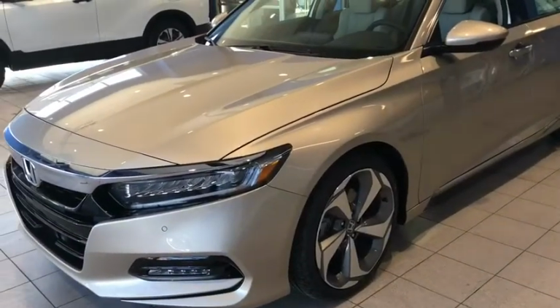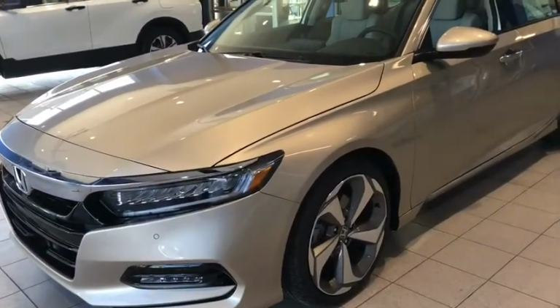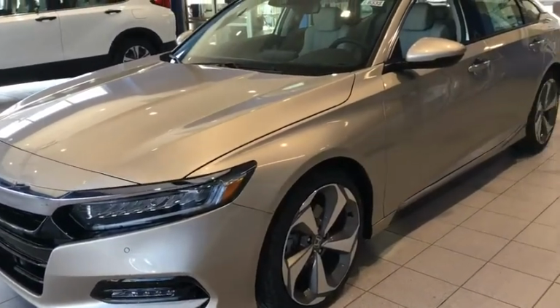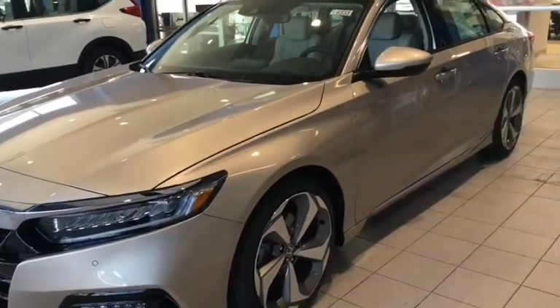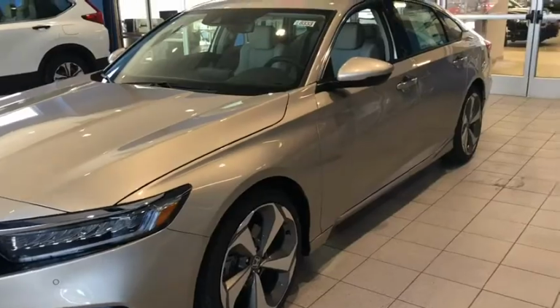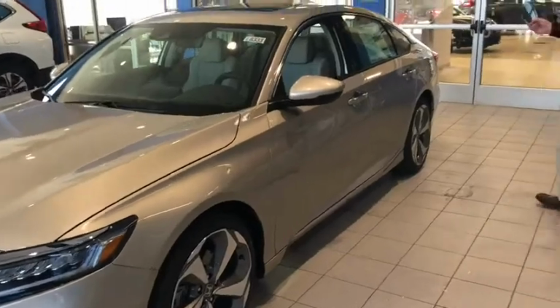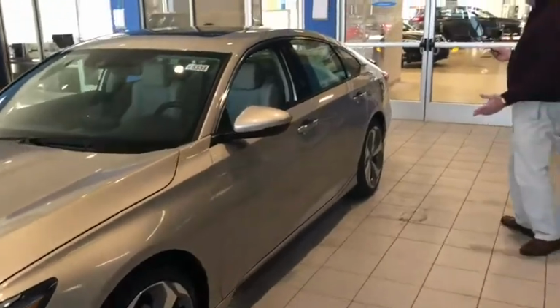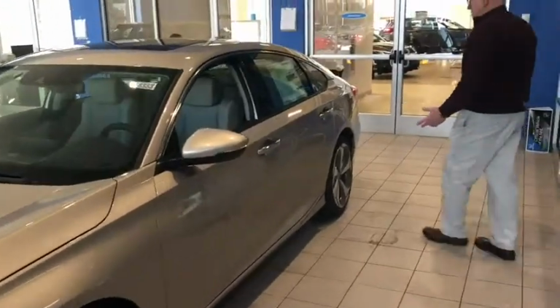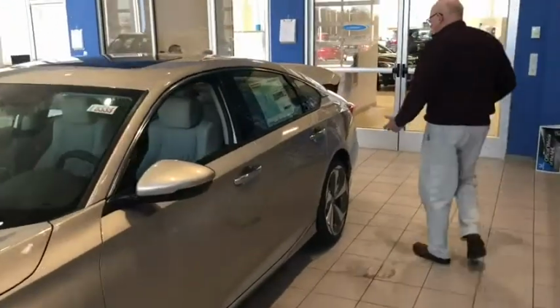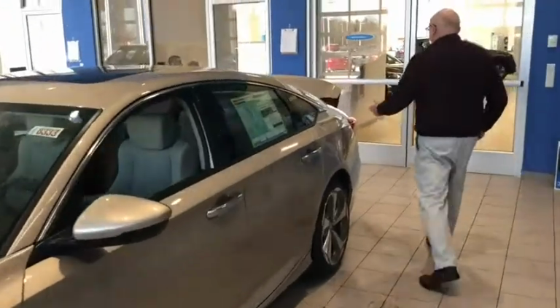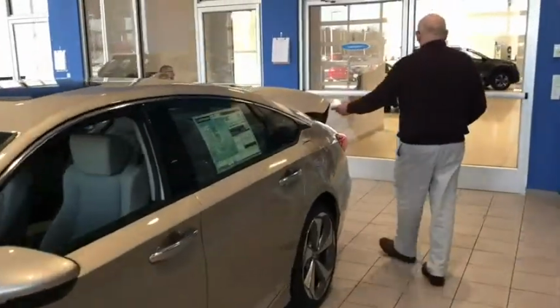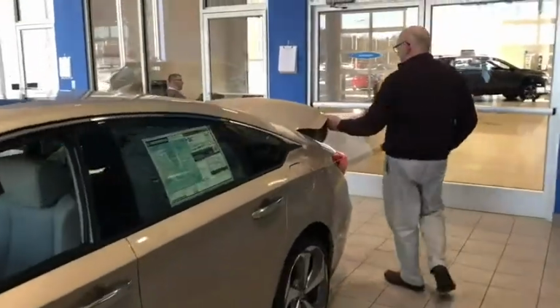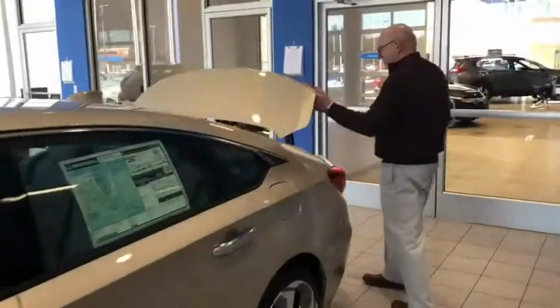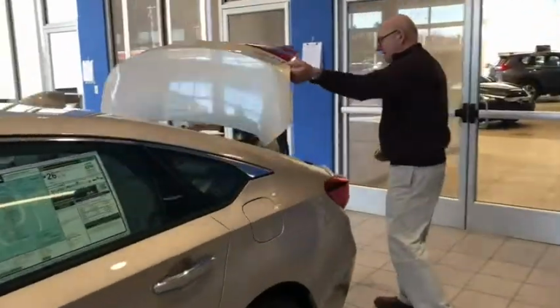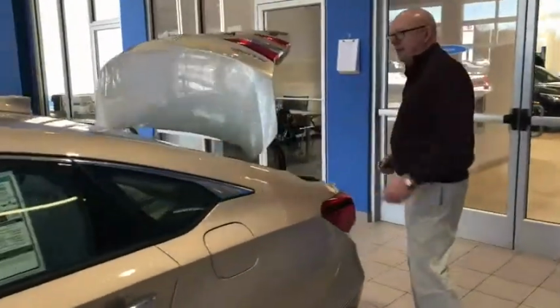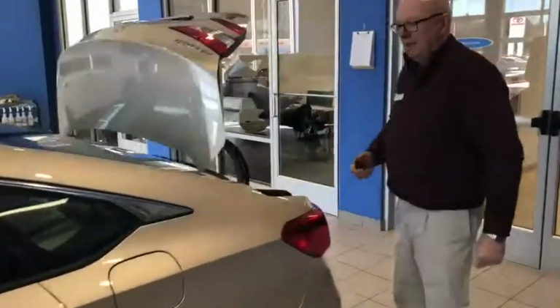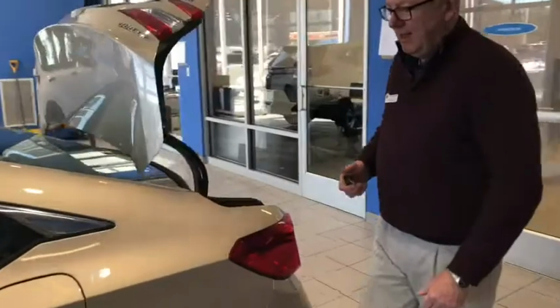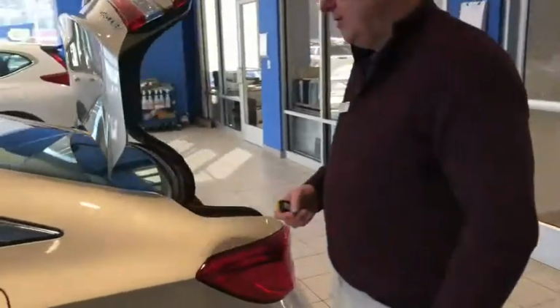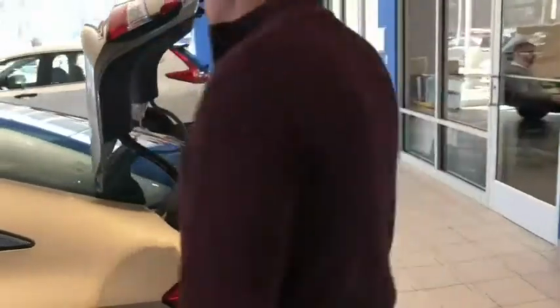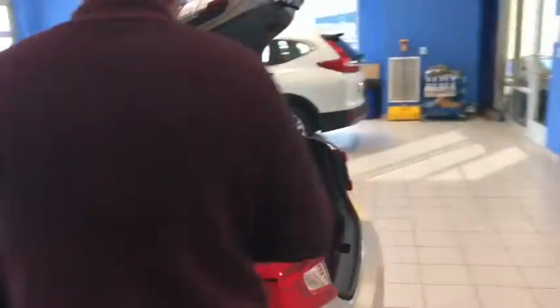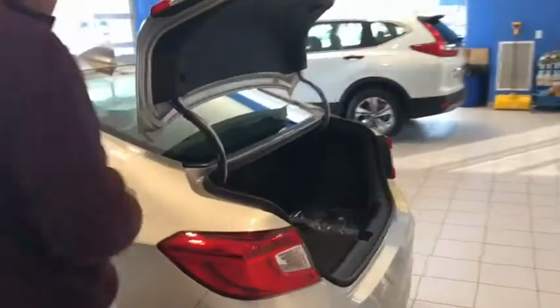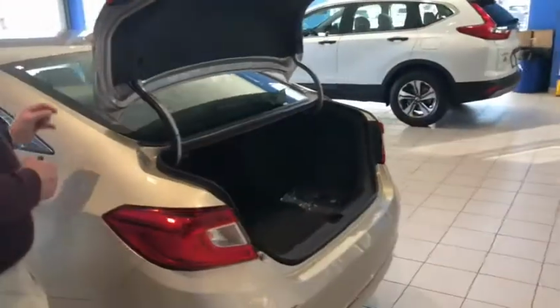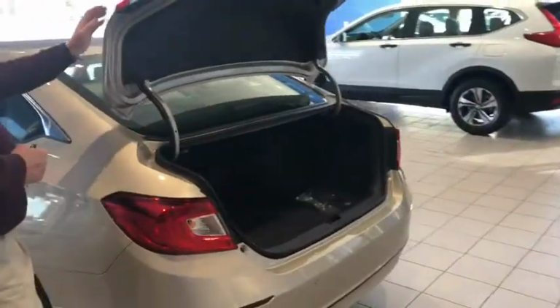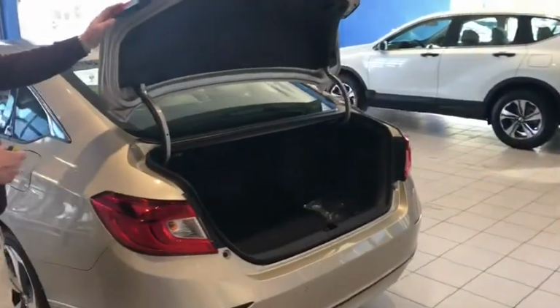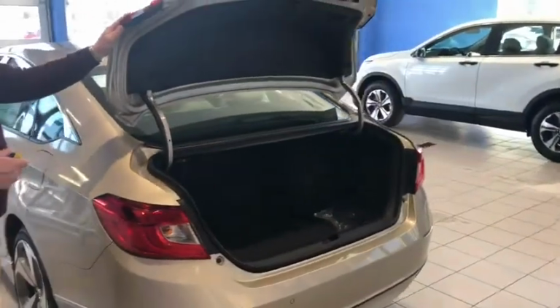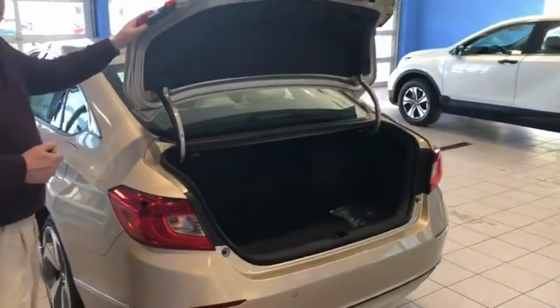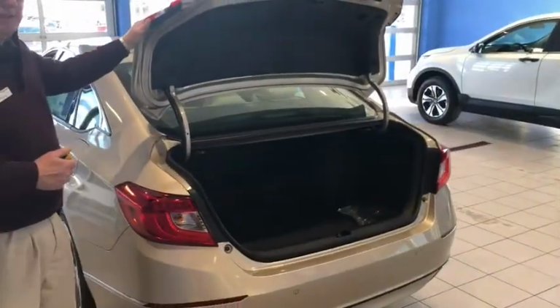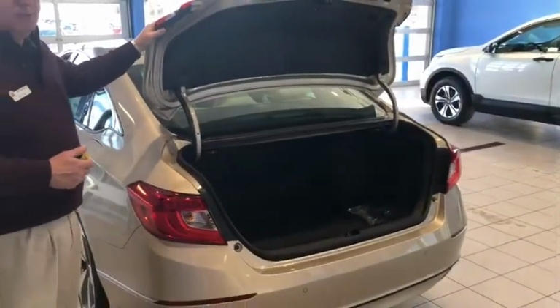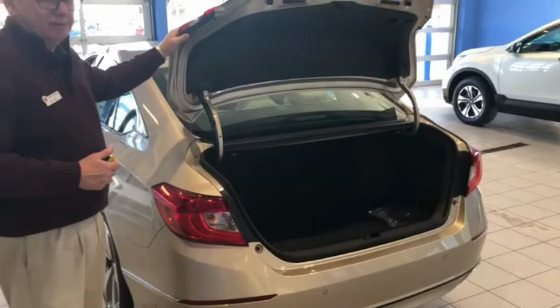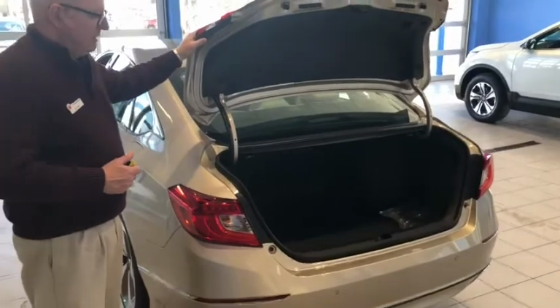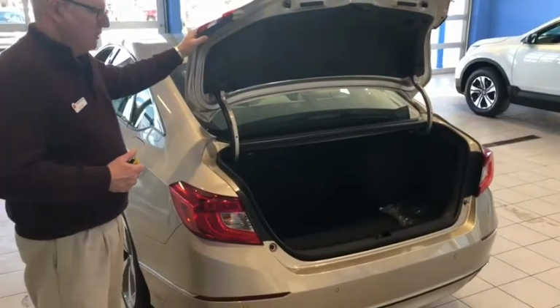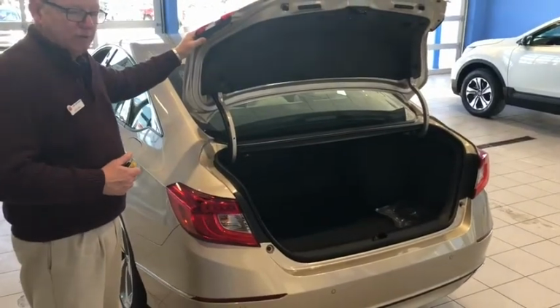It still has a large trunk. It has 60/40 fold-down rear back seats, so you can pull those down to expand cargo space.